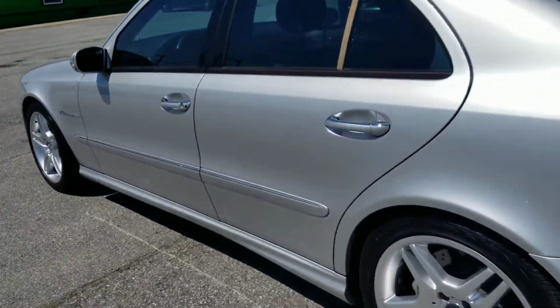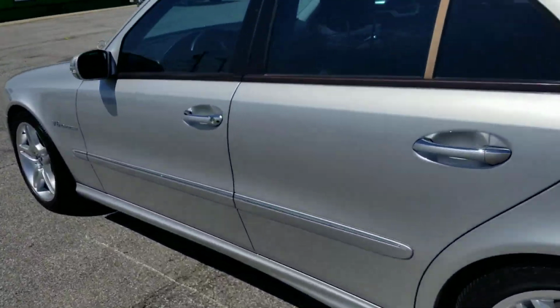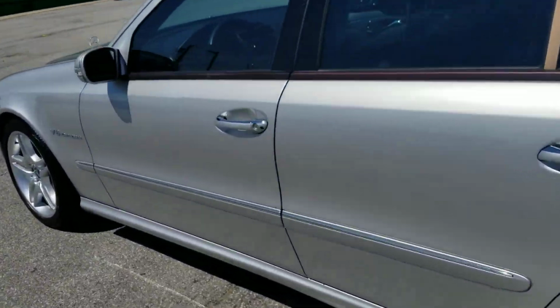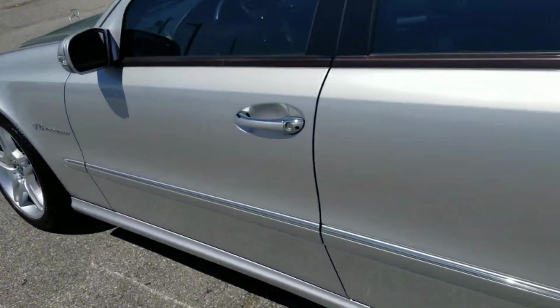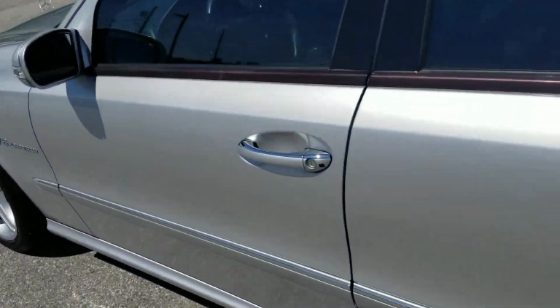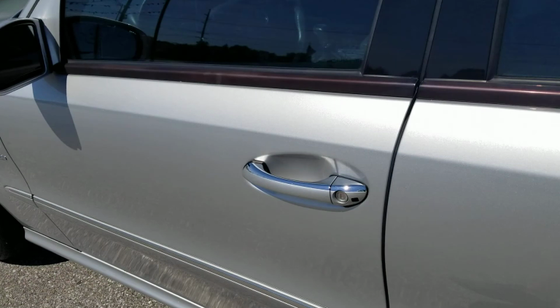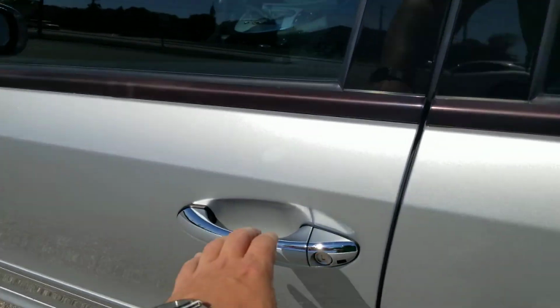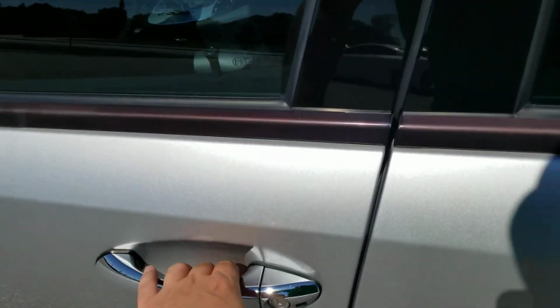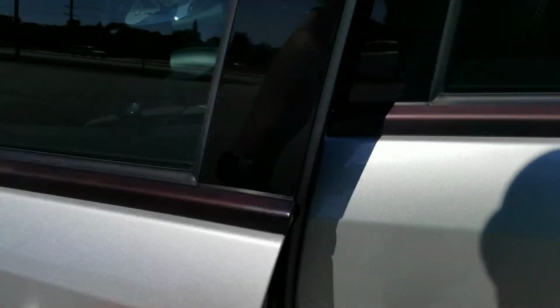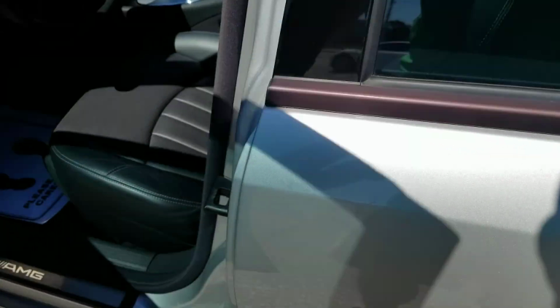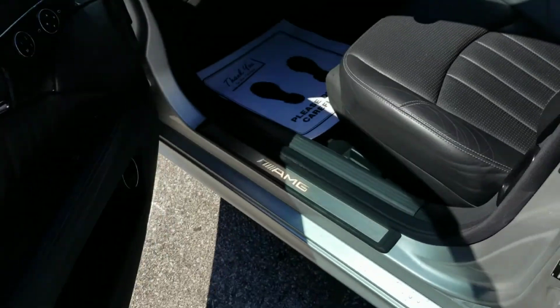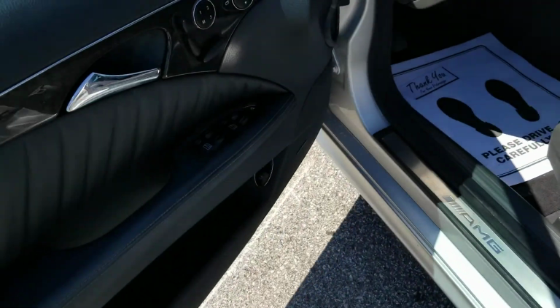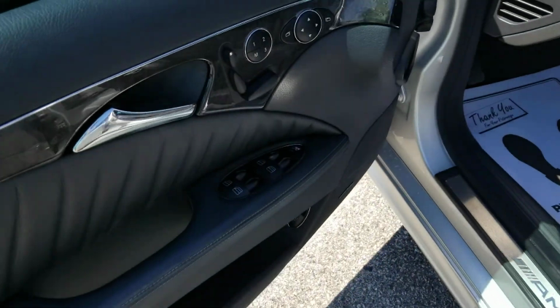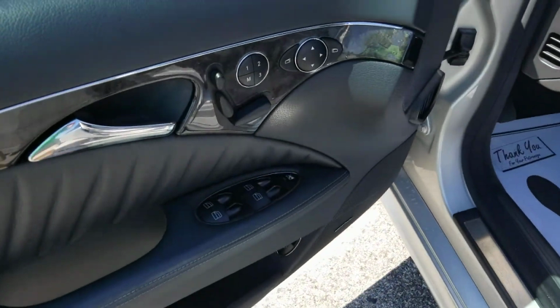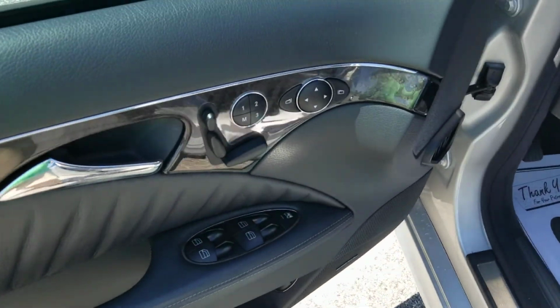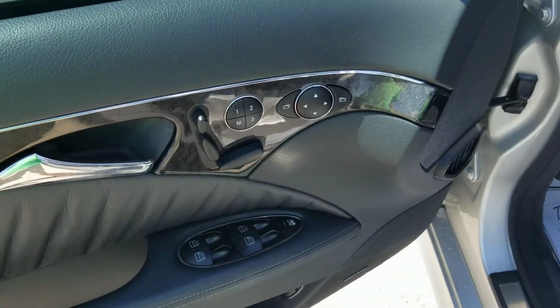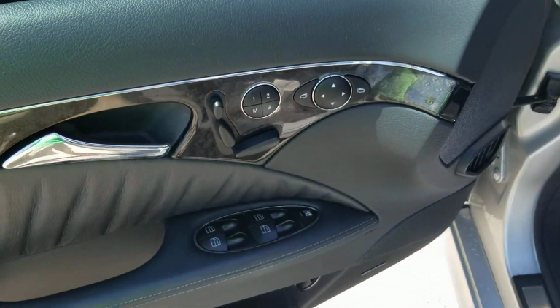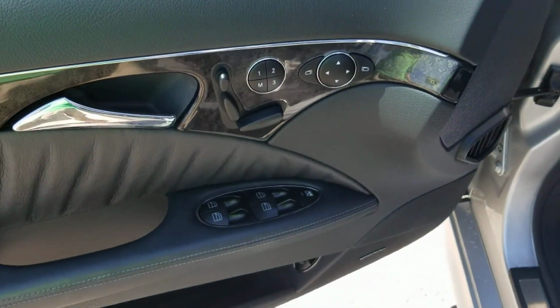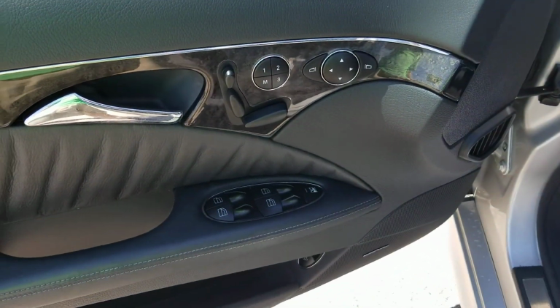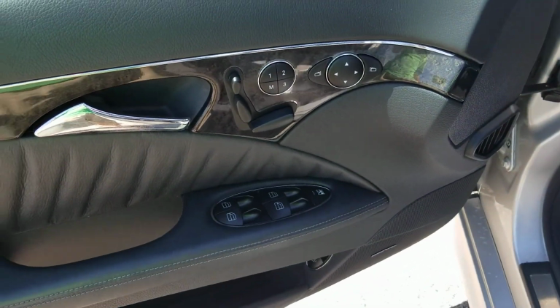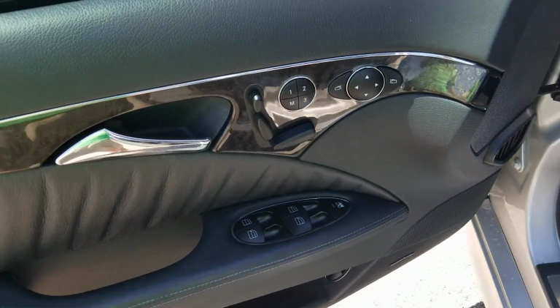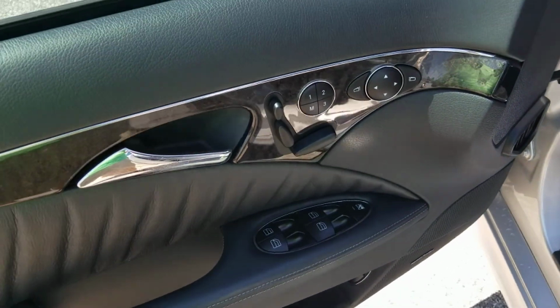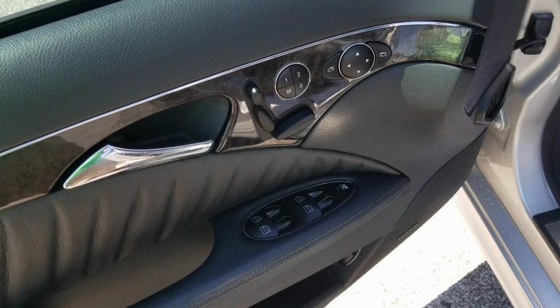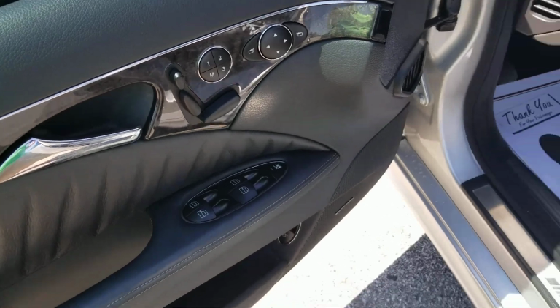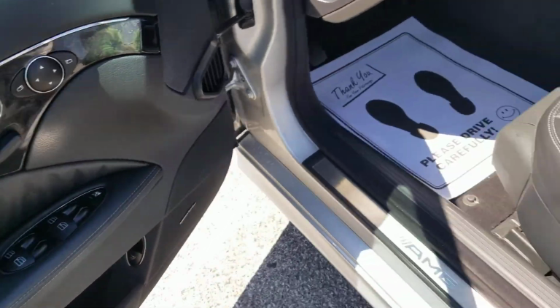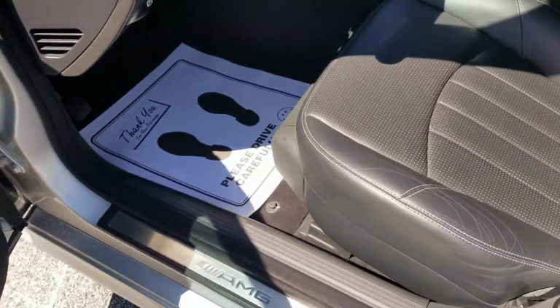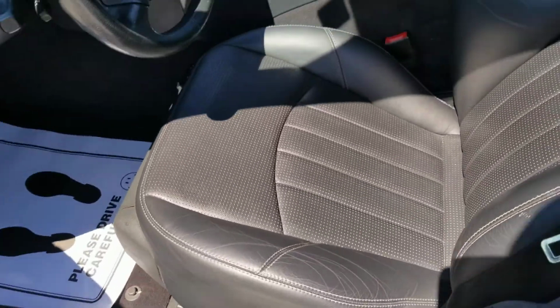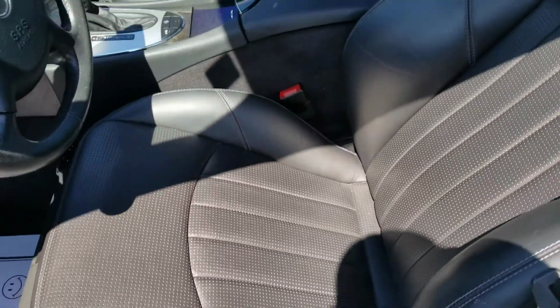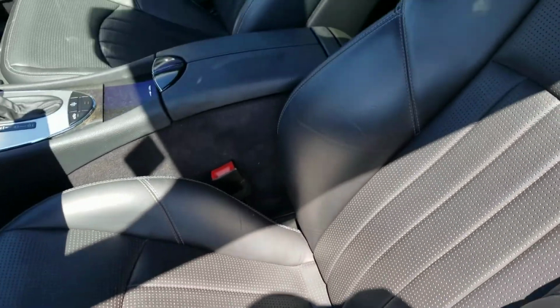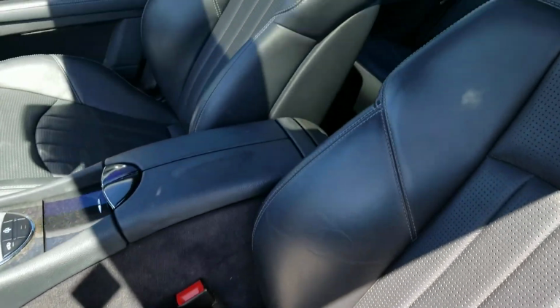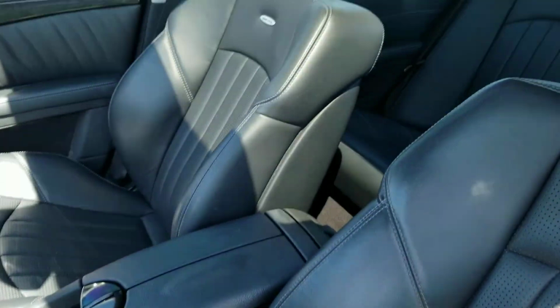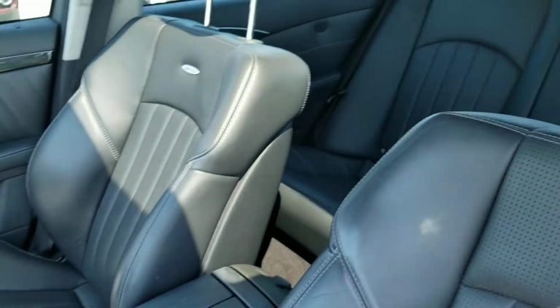Going inside, we've got keyless entry, power windows, locks and mirrors, memory seats, power seats, and leather interior.